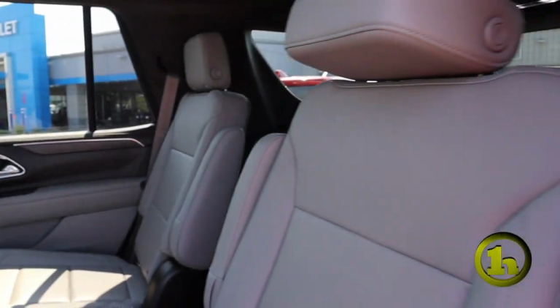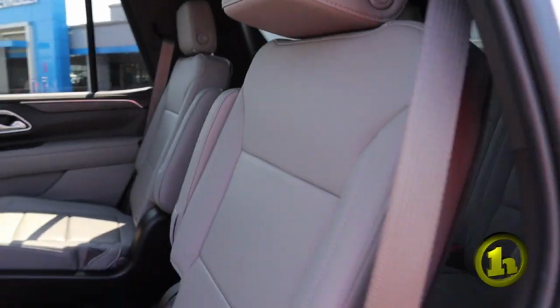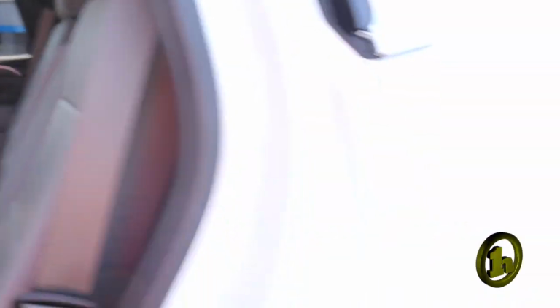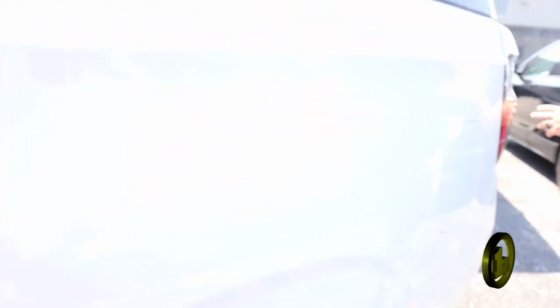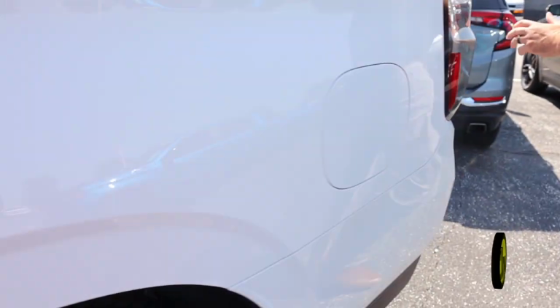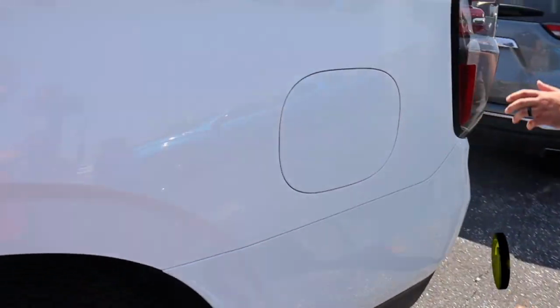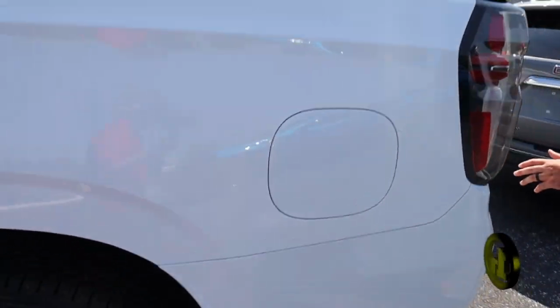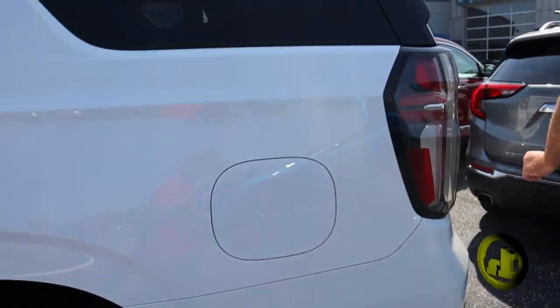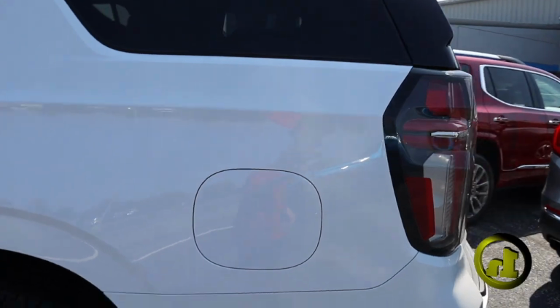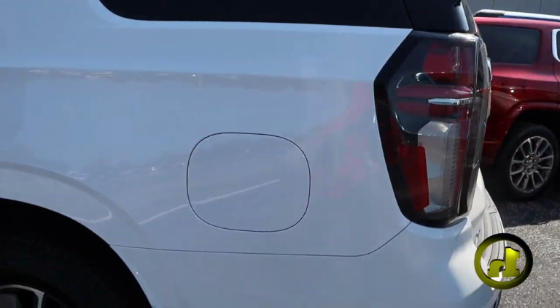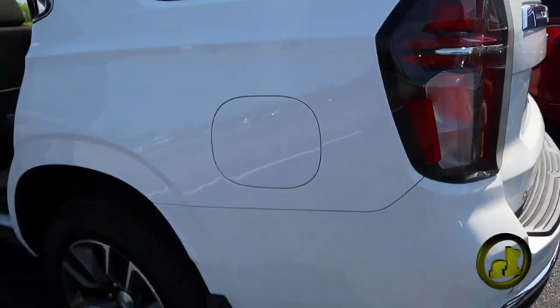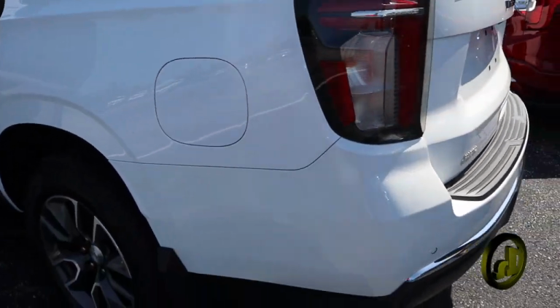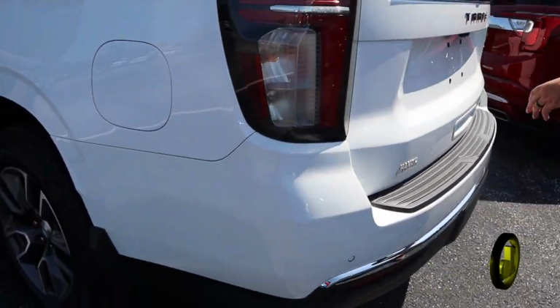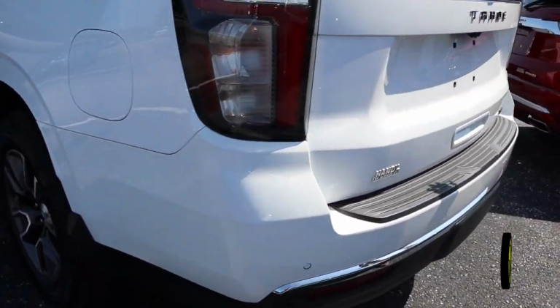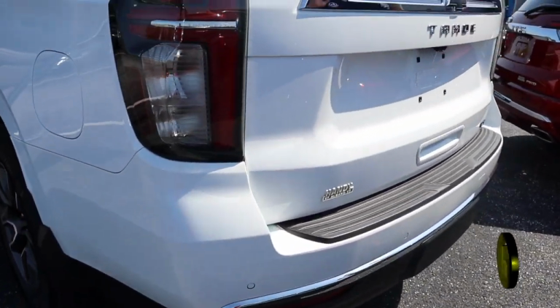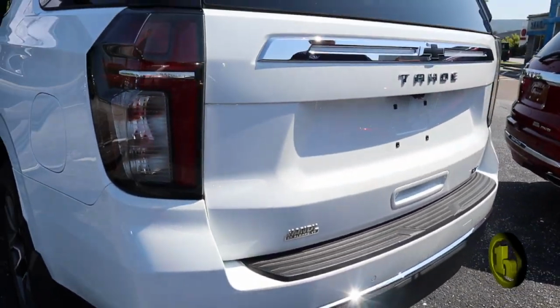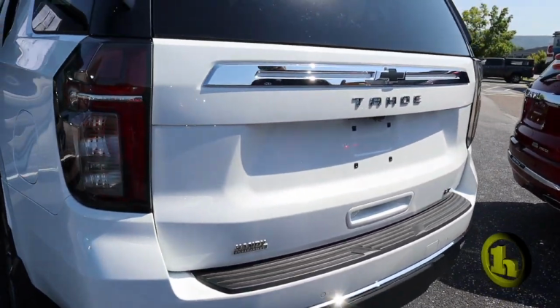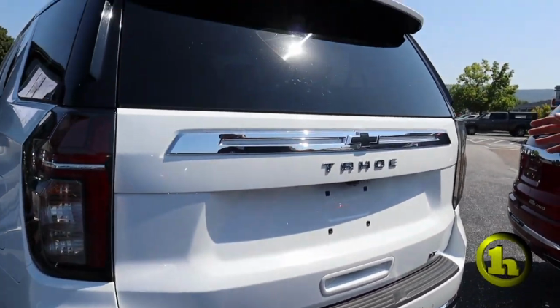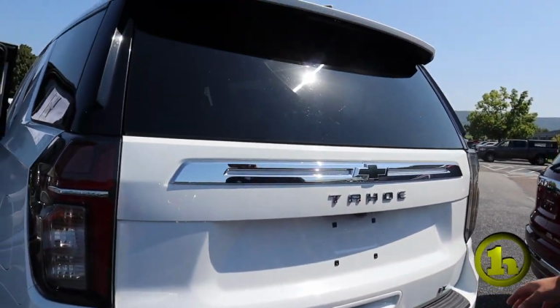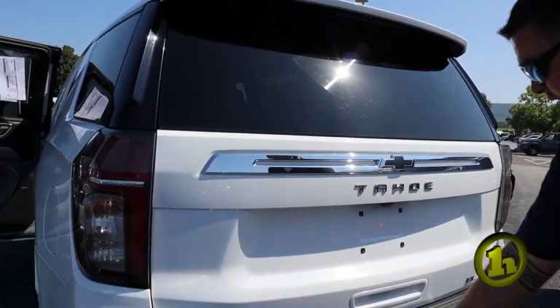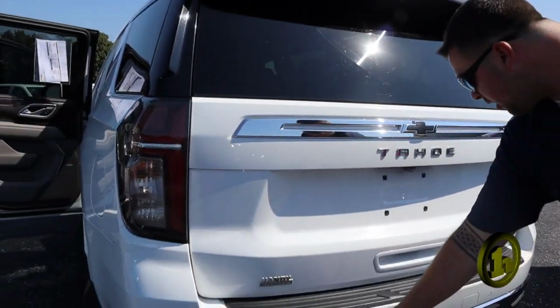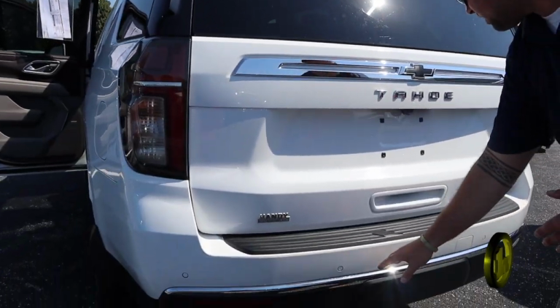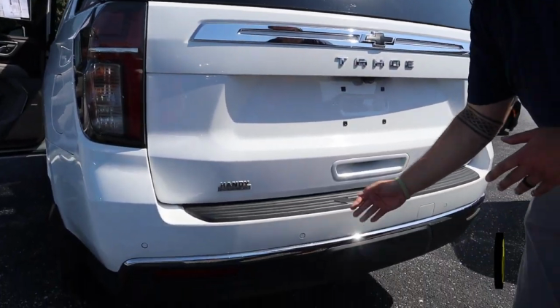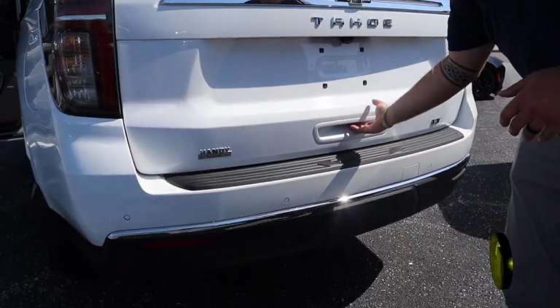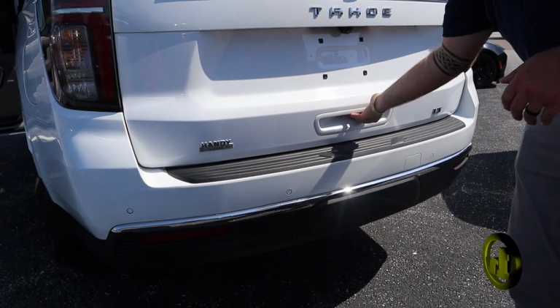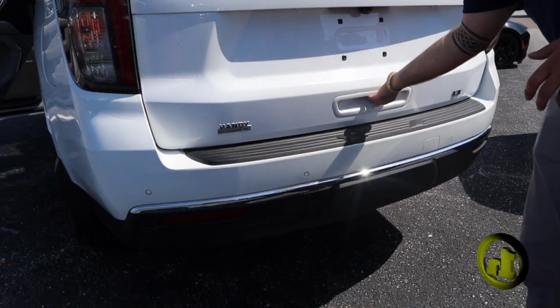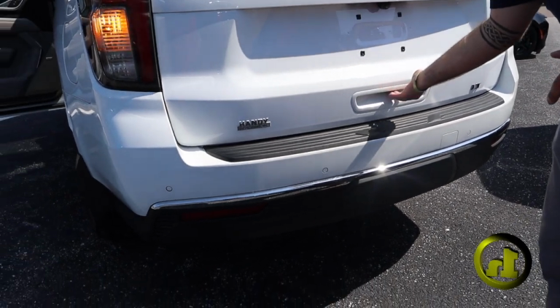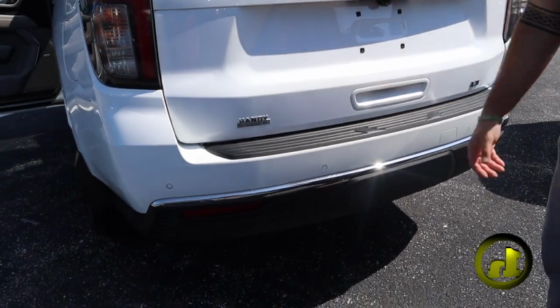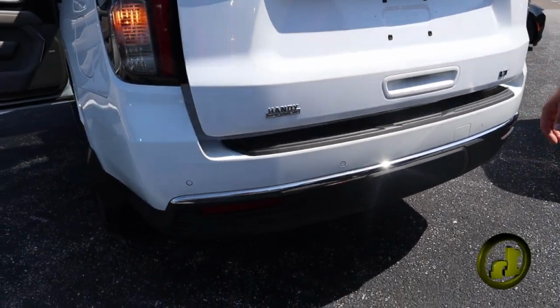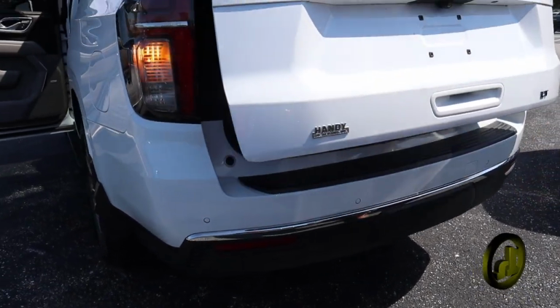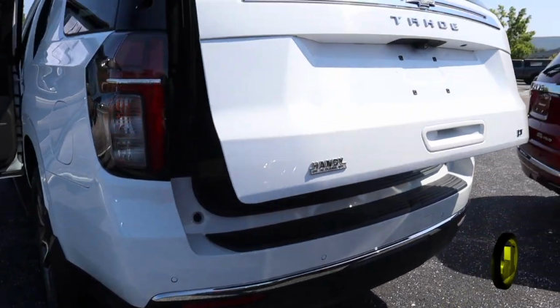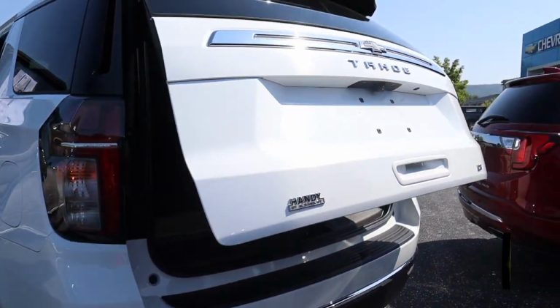Super clean vehicle. It's only got 46,000 miles on it. The condition is excellent. Here are your rear parking sensors and automatic liftgate.